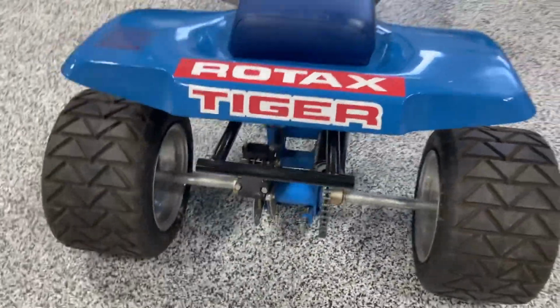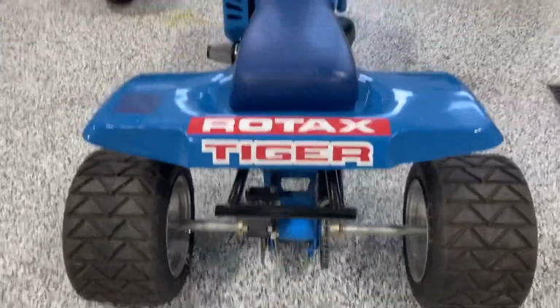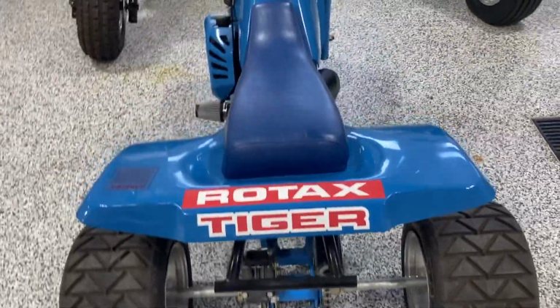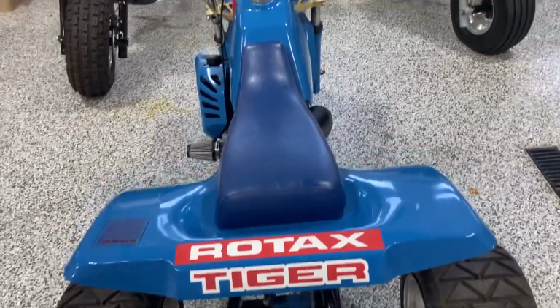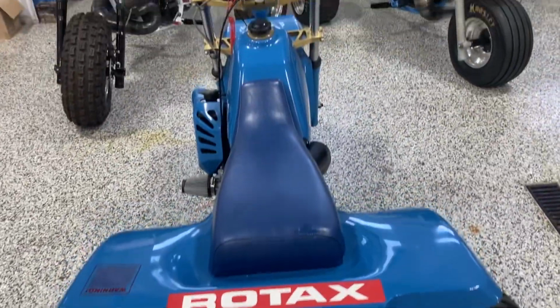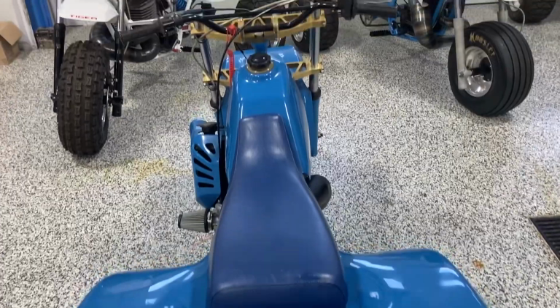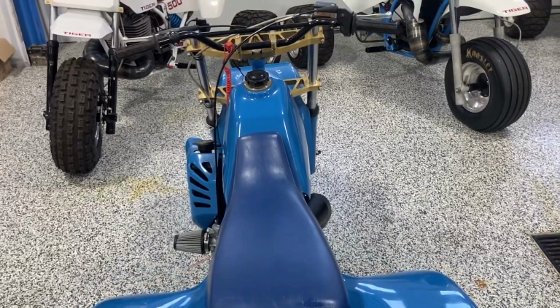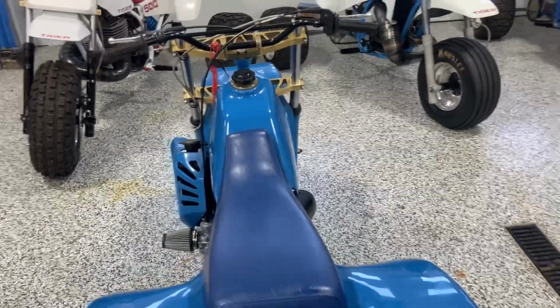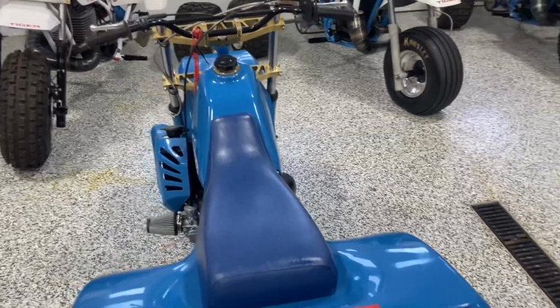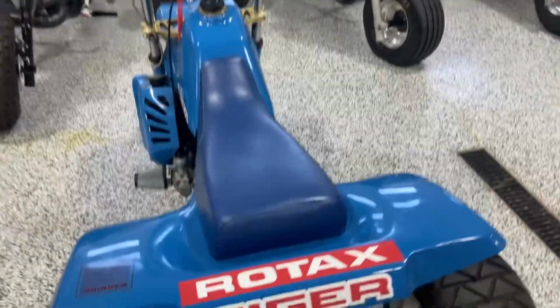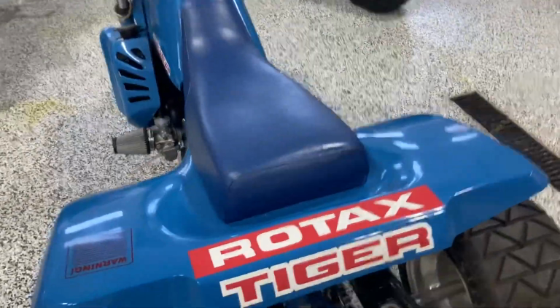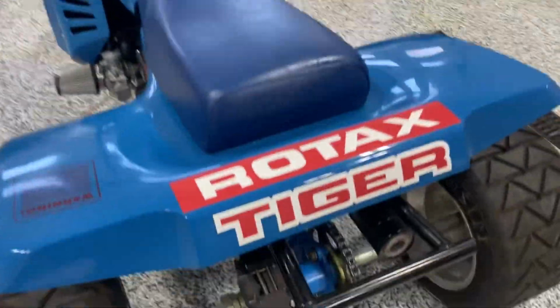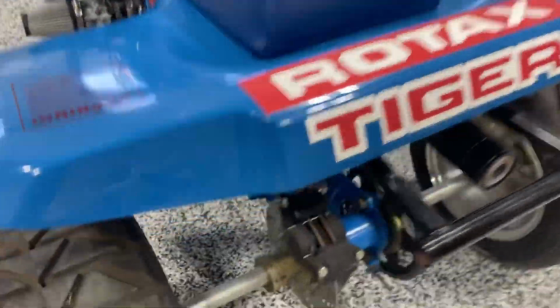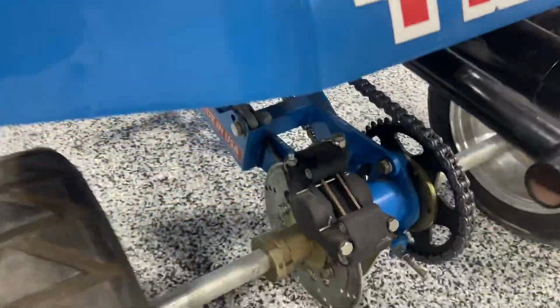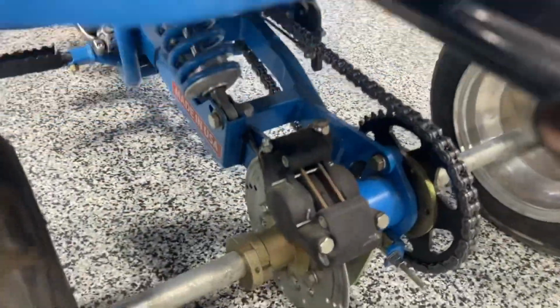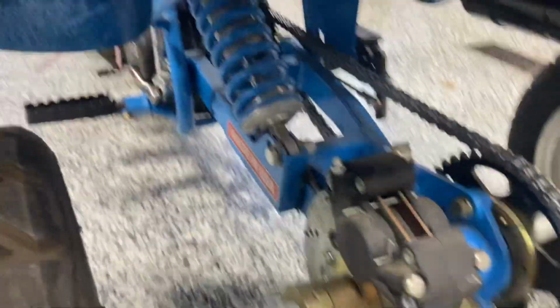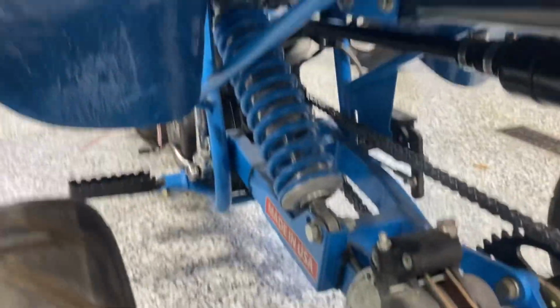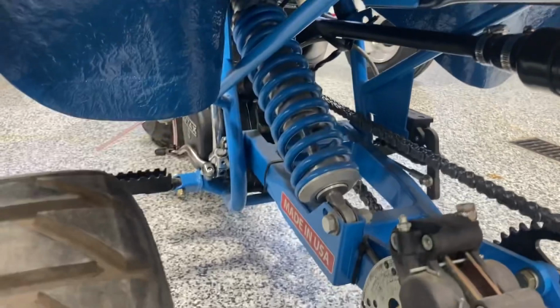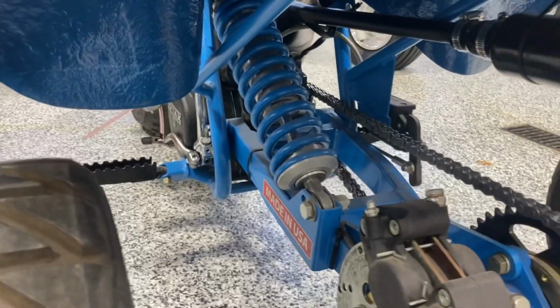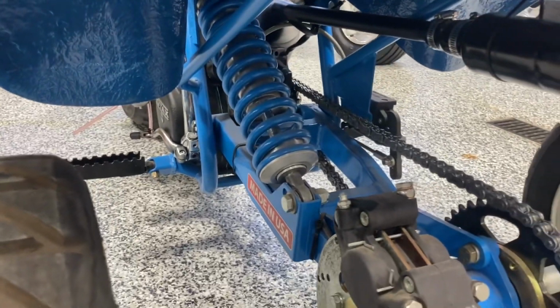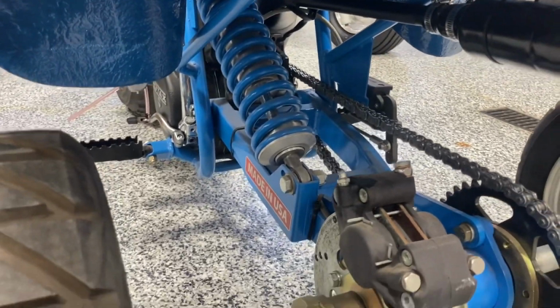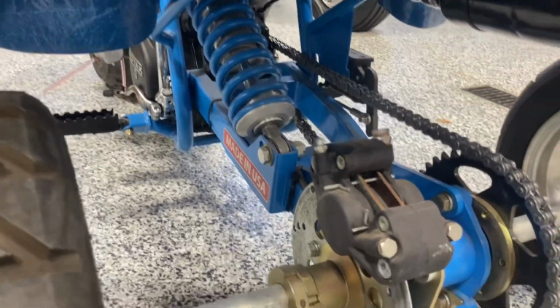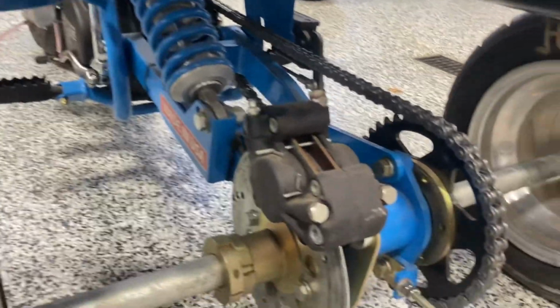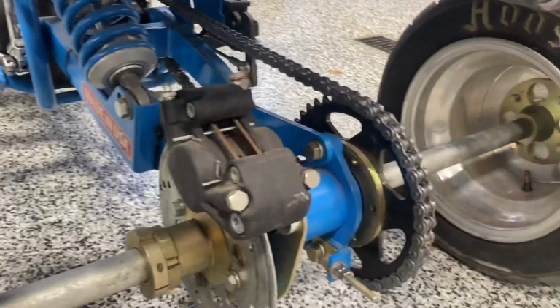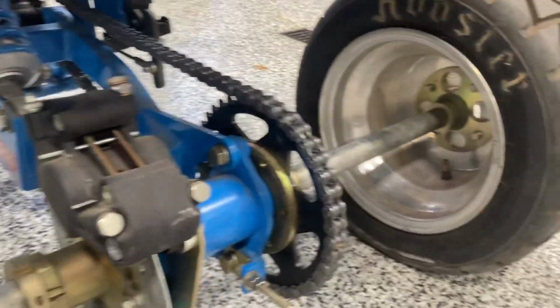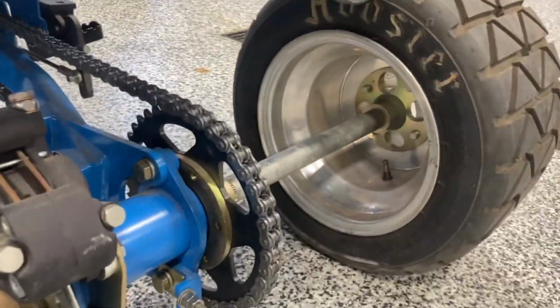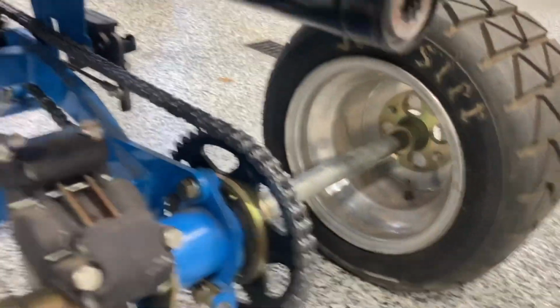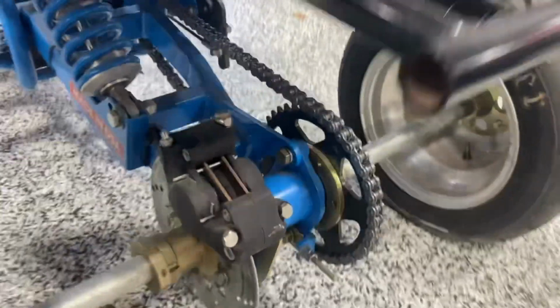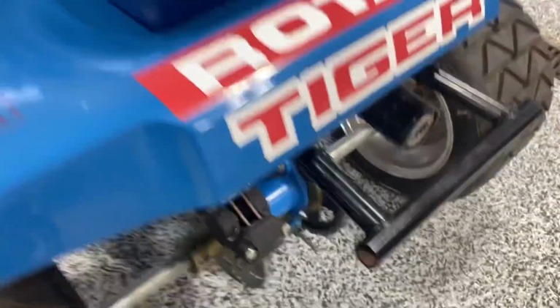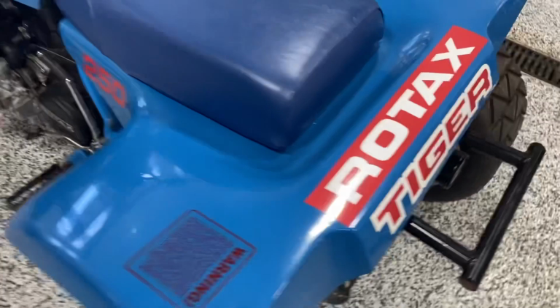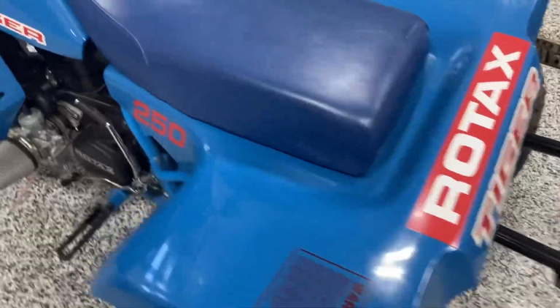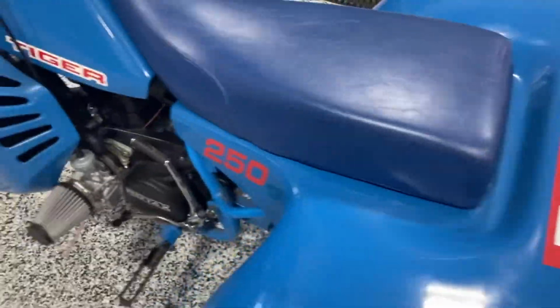Matt picked this one up, and it's pretty incredible — in excellent shape. It is an offset swinger, typical to Tigers. Just an all-around beautiful machine.